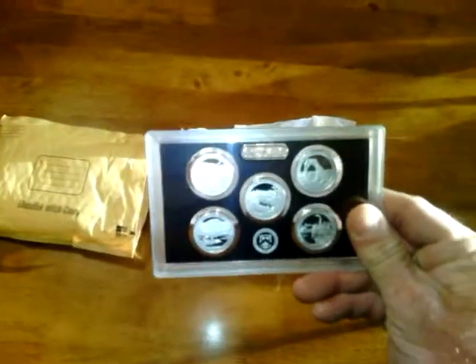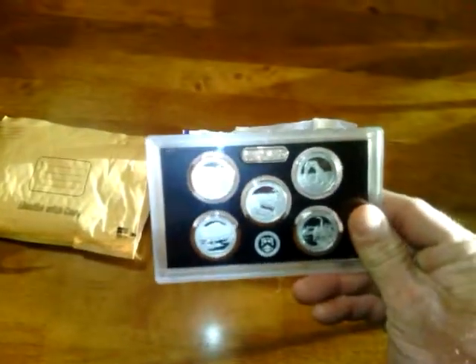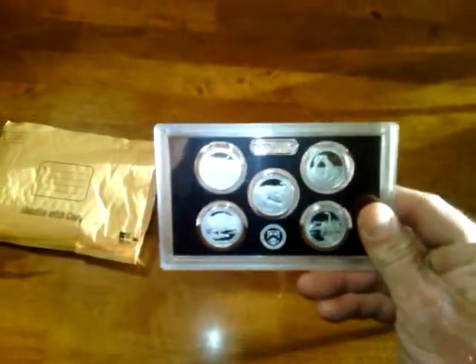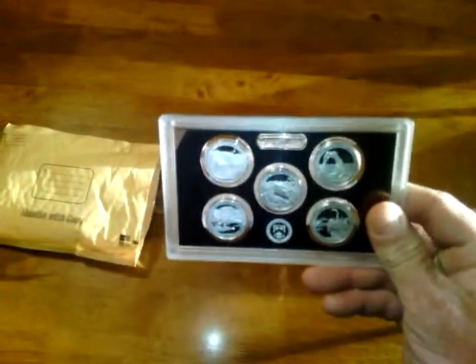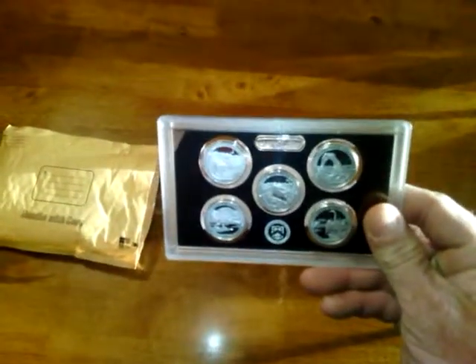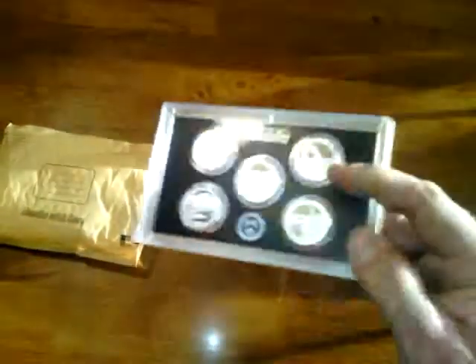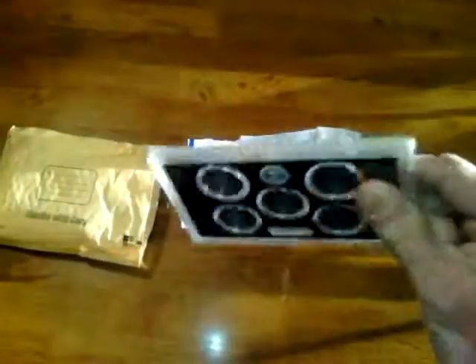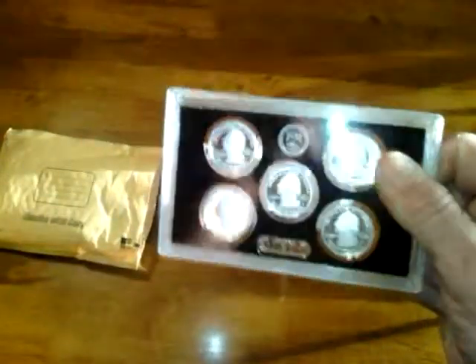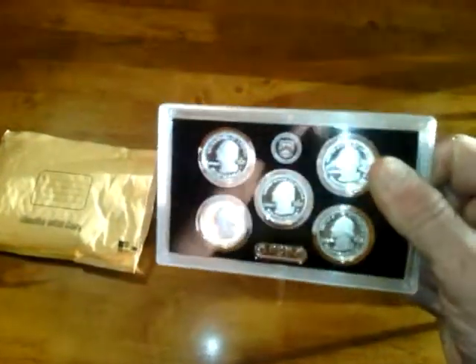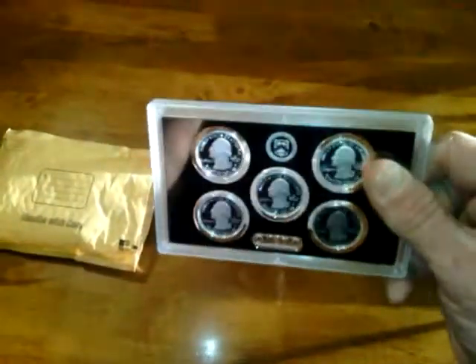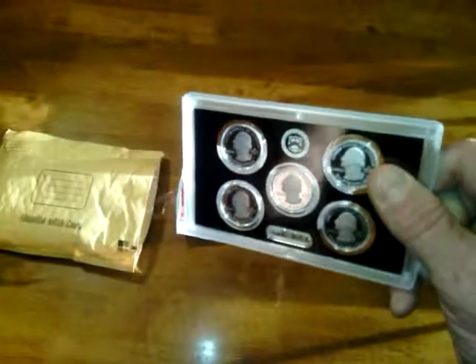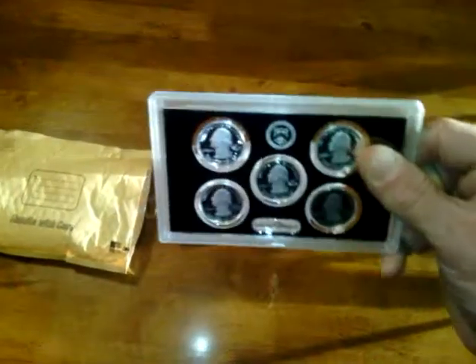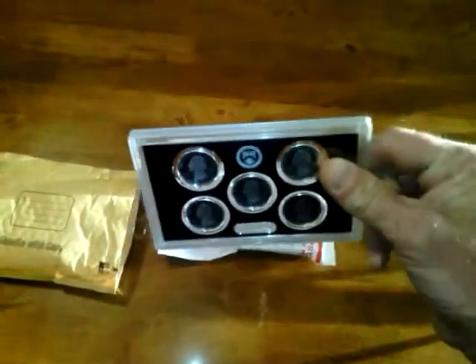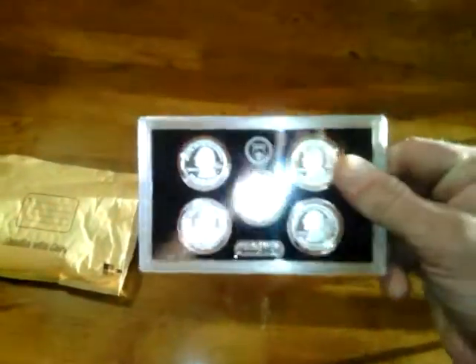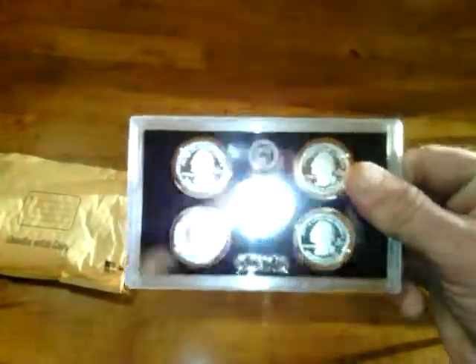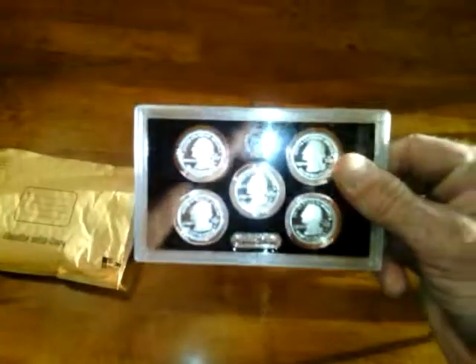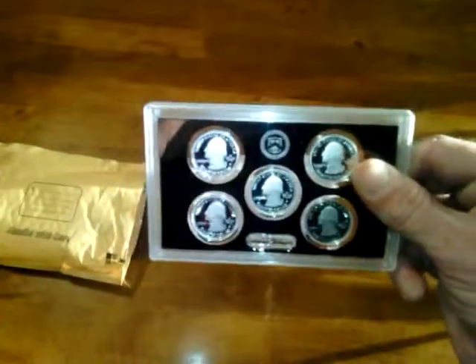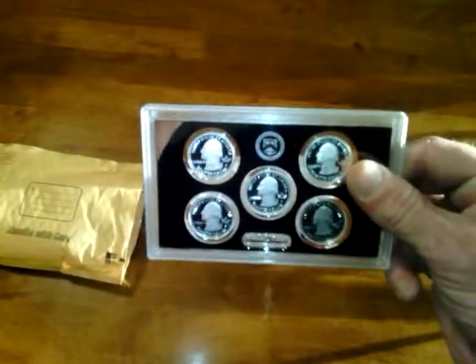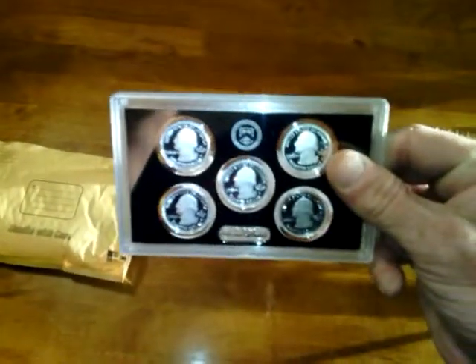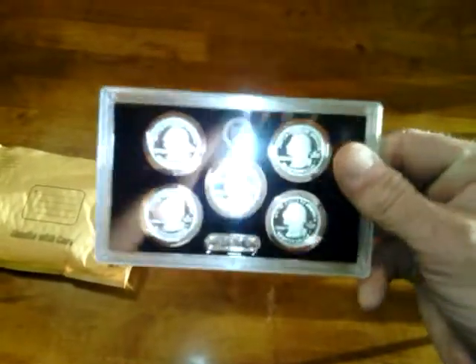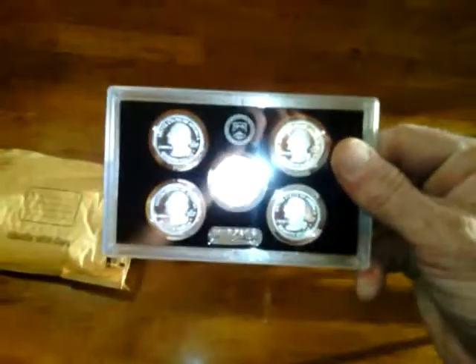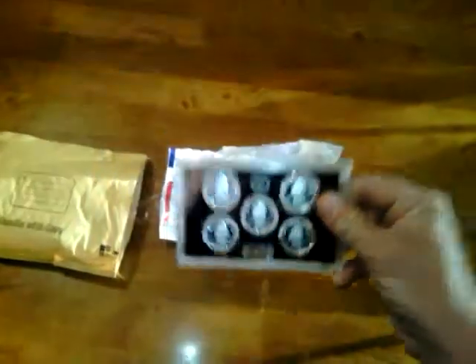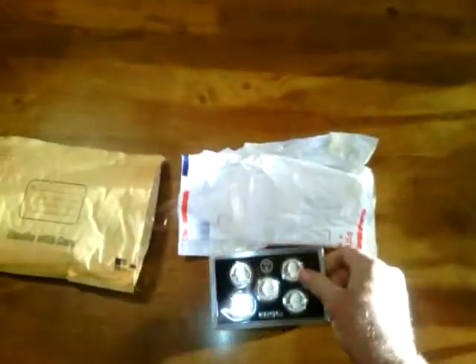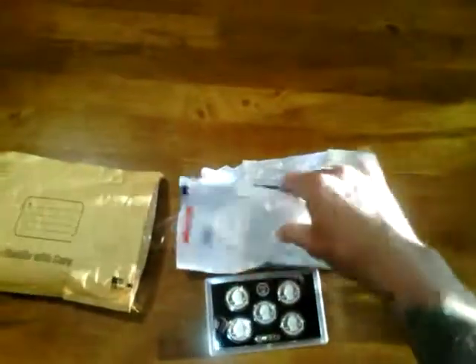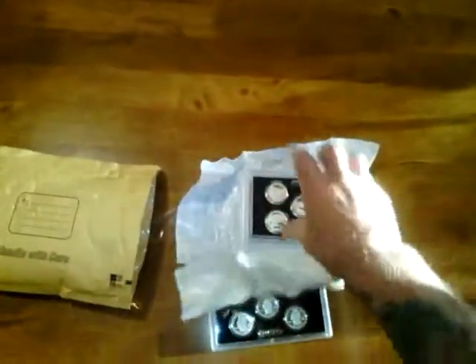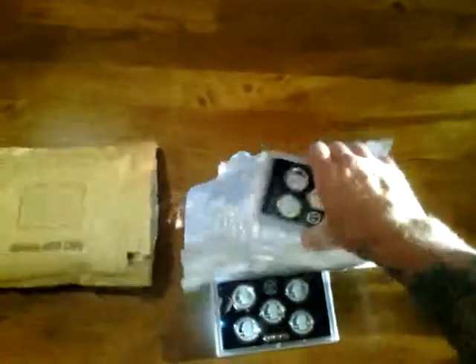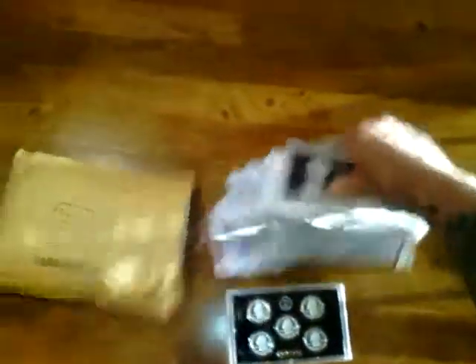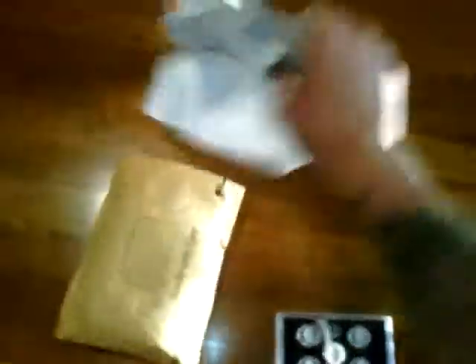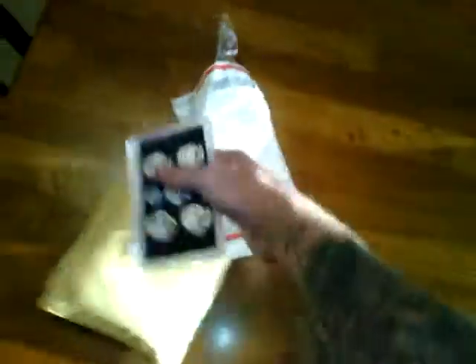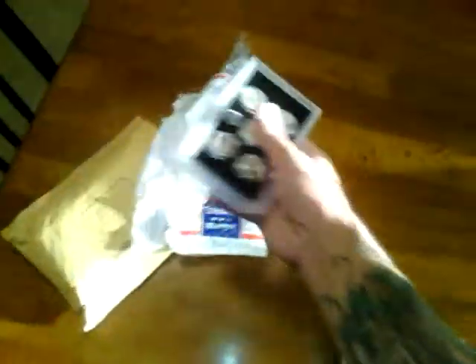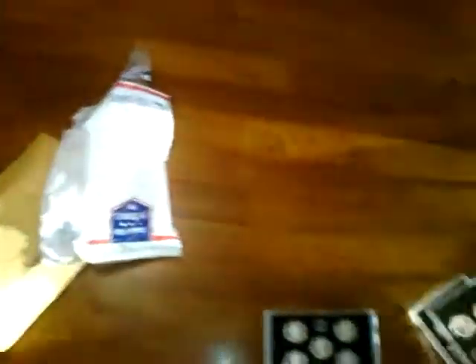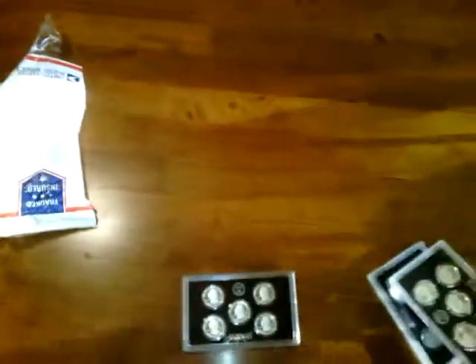Silver Quarters. Nice. Nice. I picked up three. Great purchase. Really, really good performance. Thanks Big Stack.